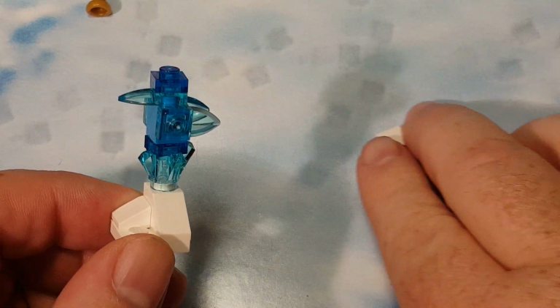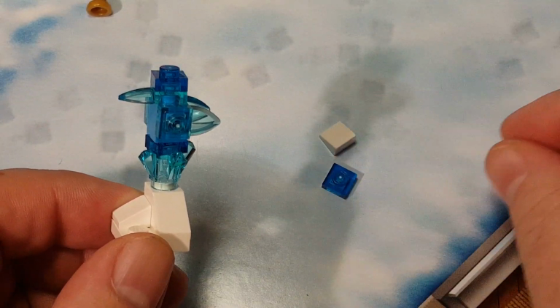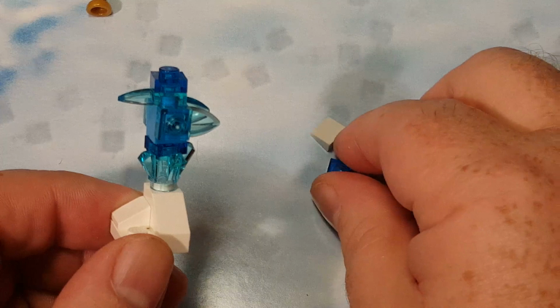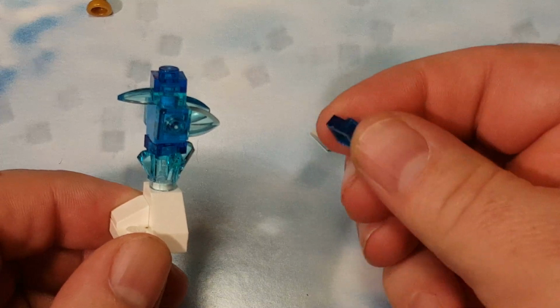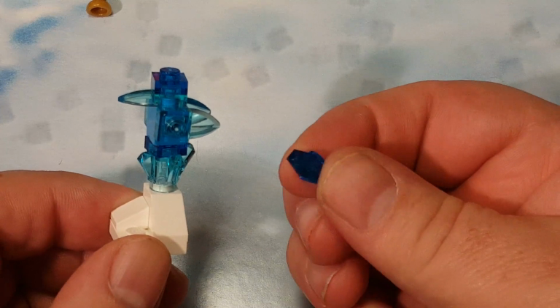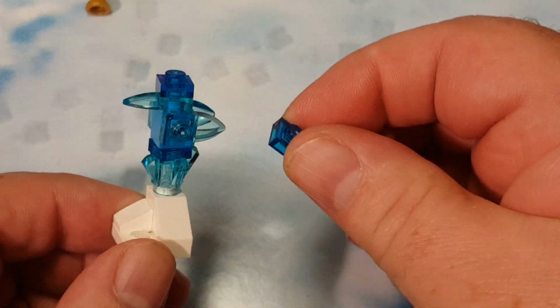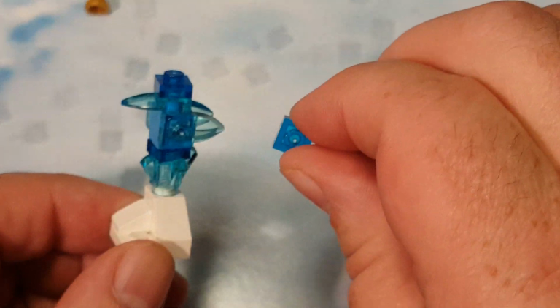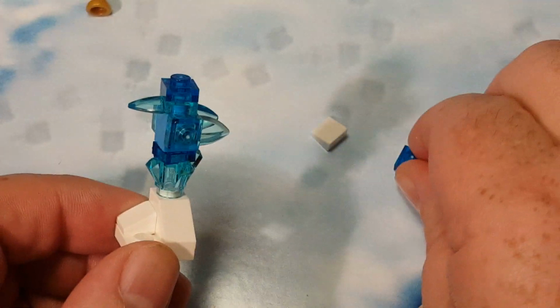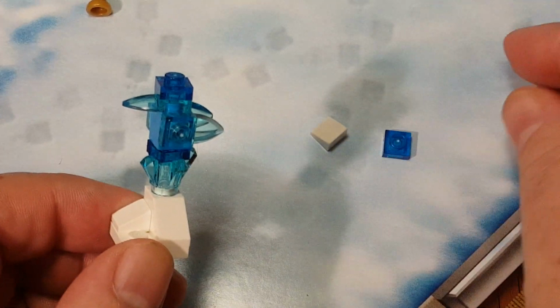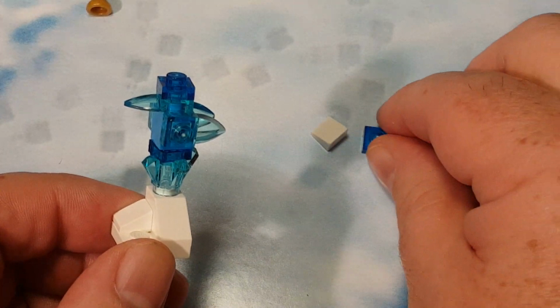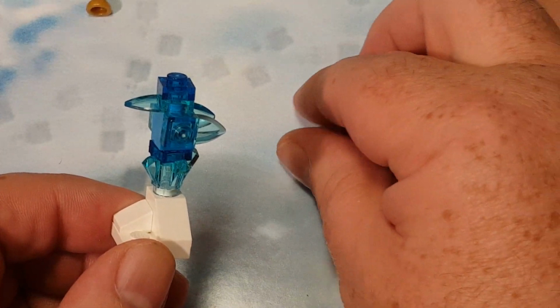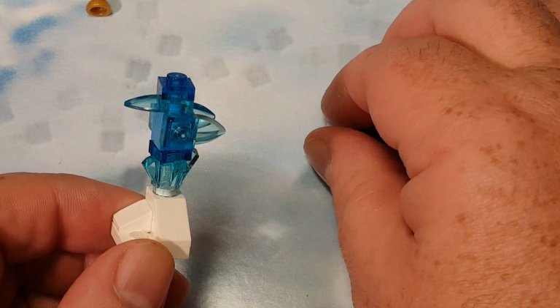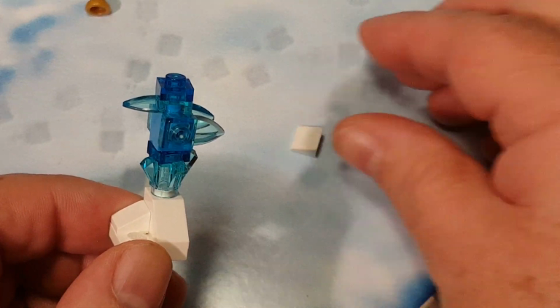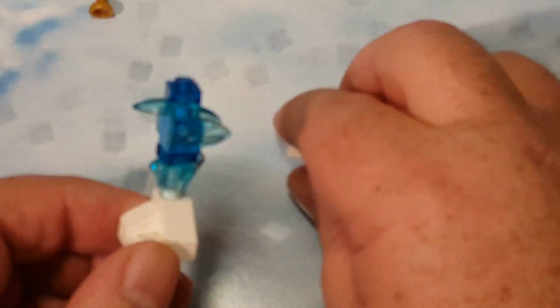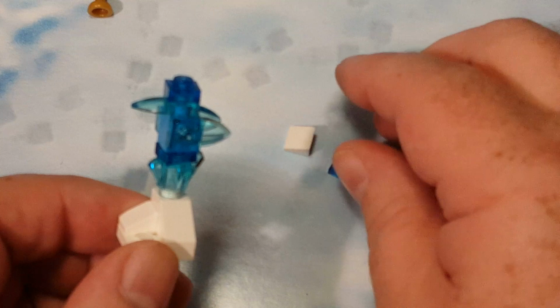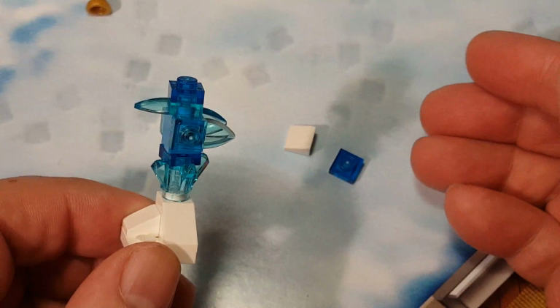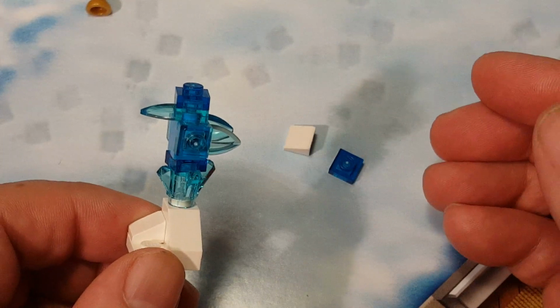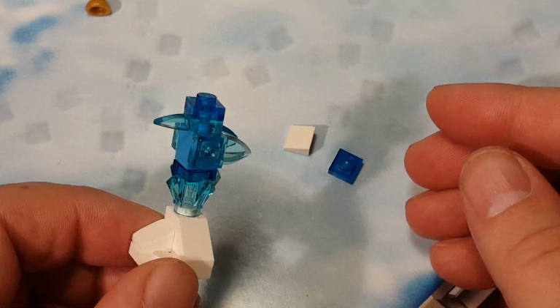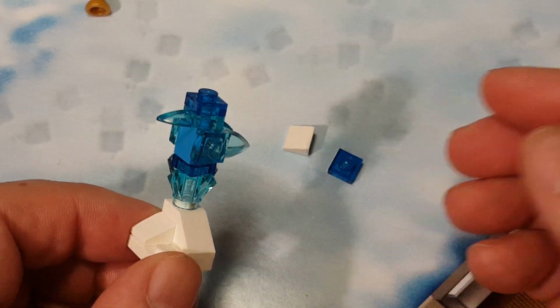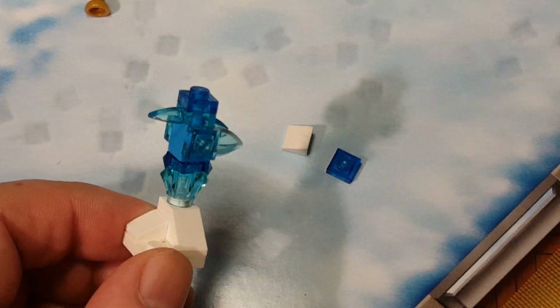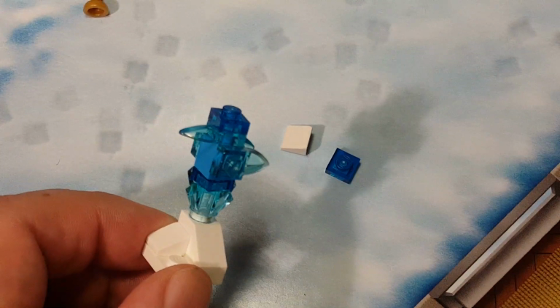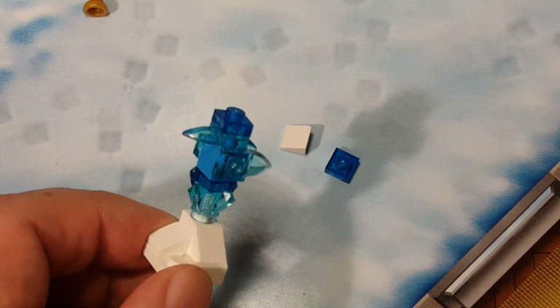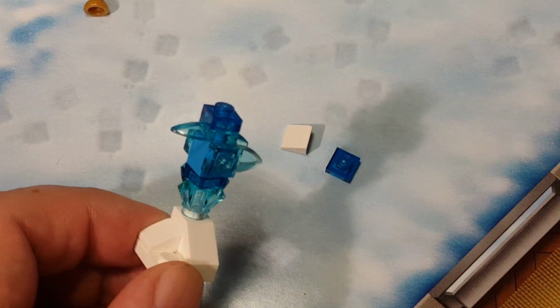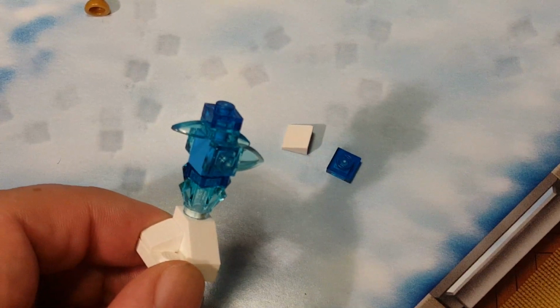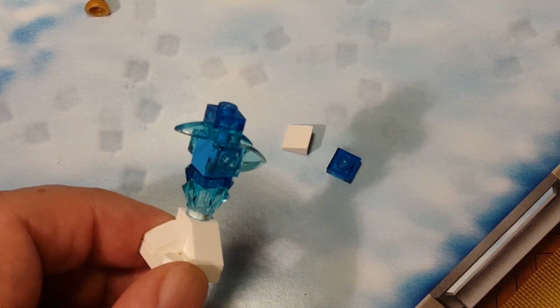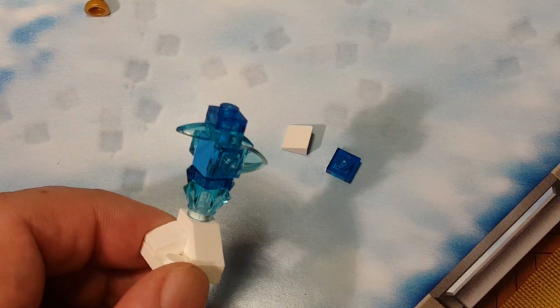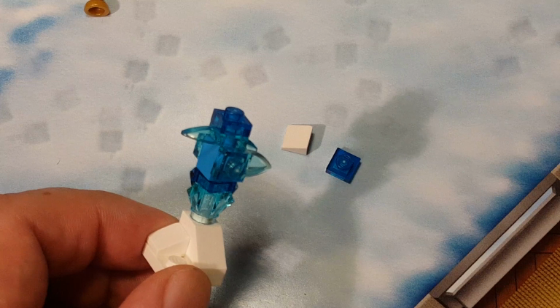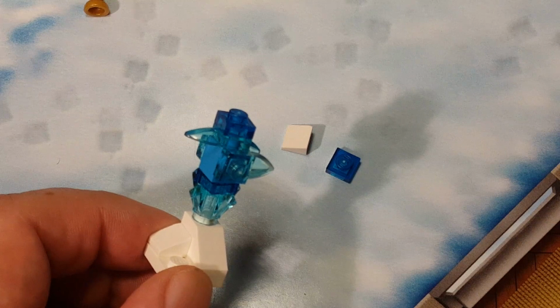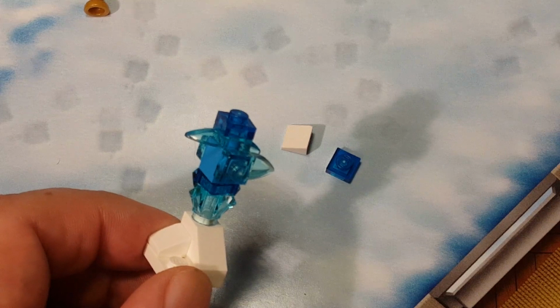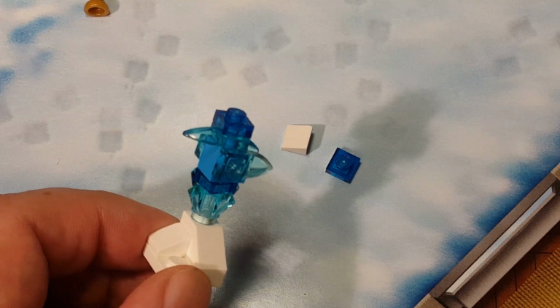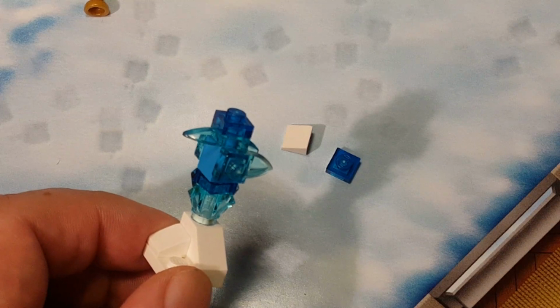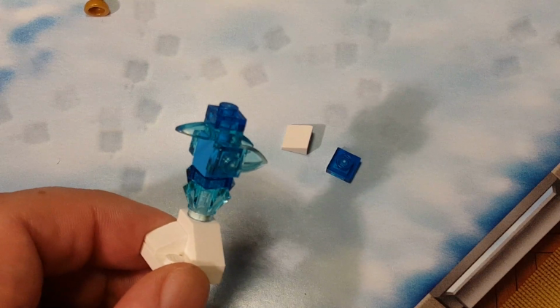We have two extra pieces: one clear blue one-by-one piece and one white cheese slope. A lot of white cheese slopes extra so far — well, this is only our second white cheese slope extra.